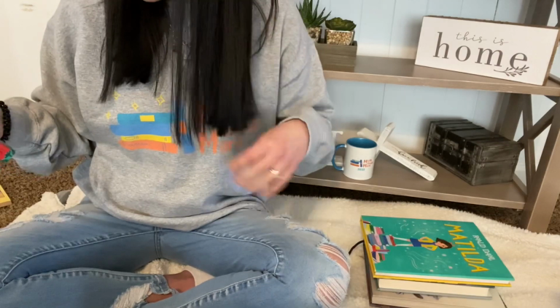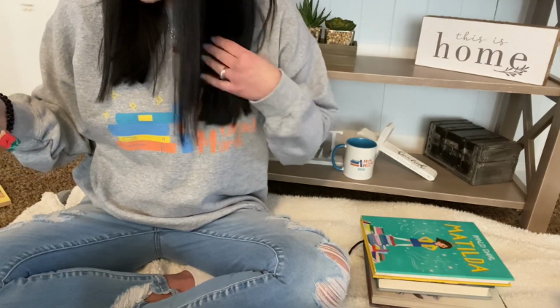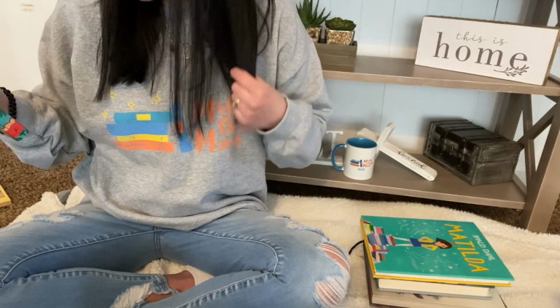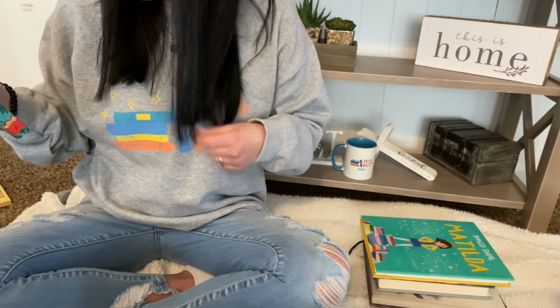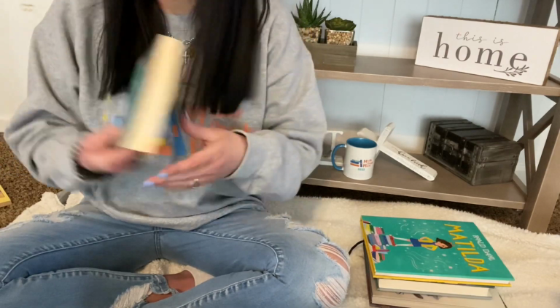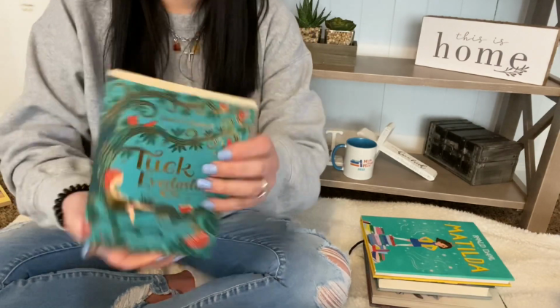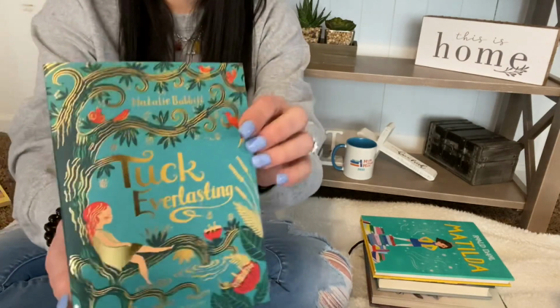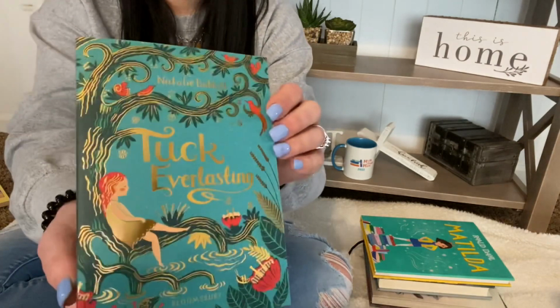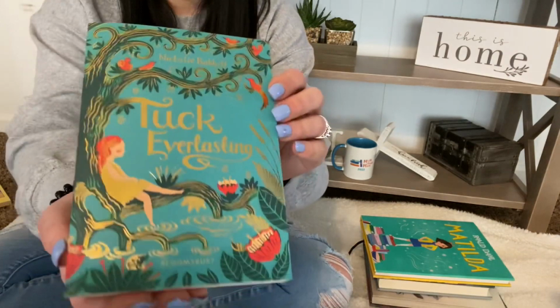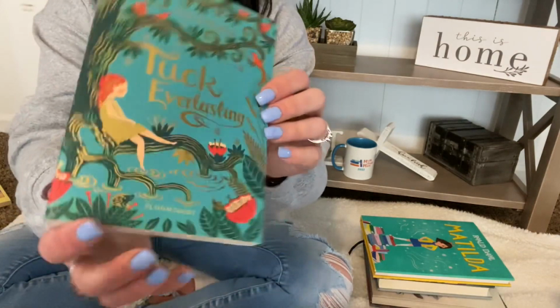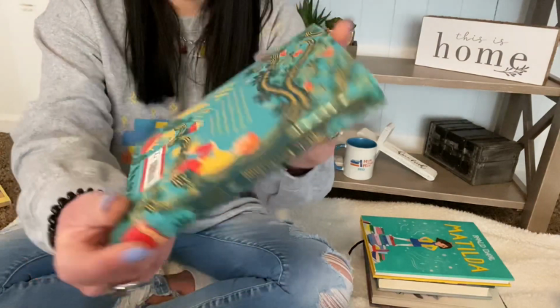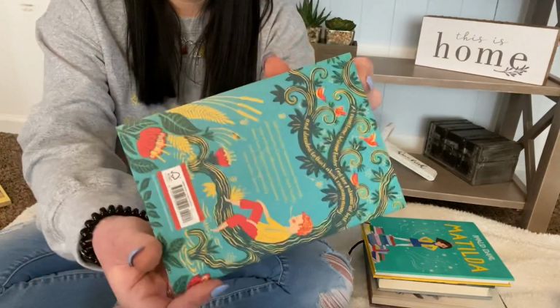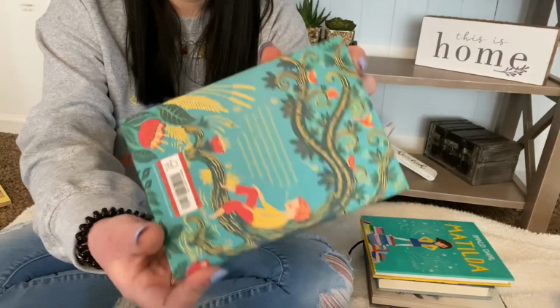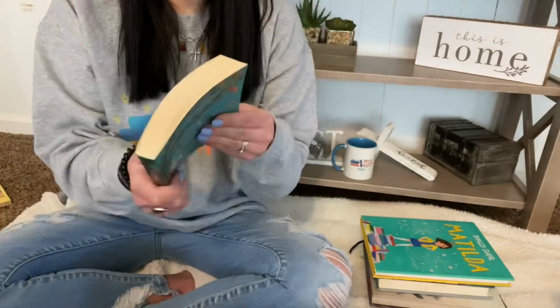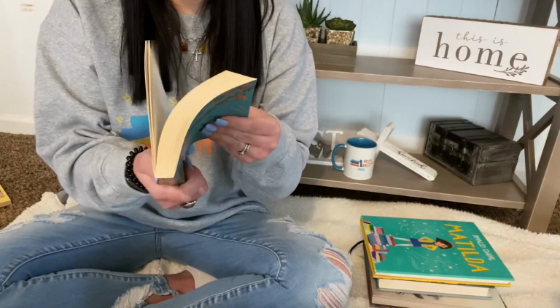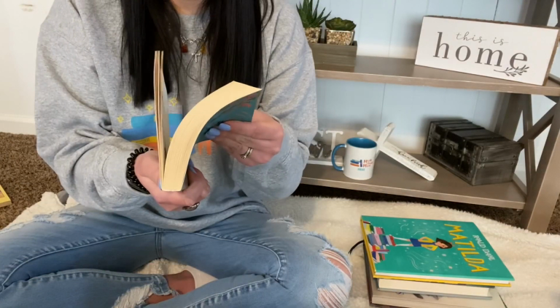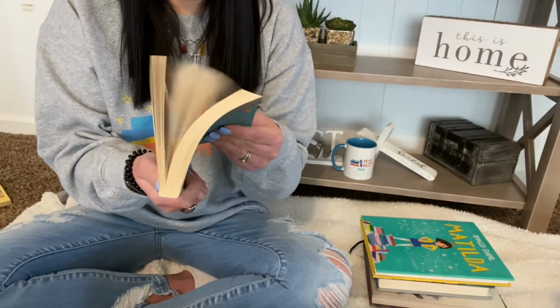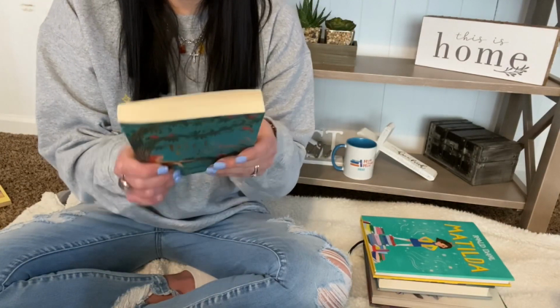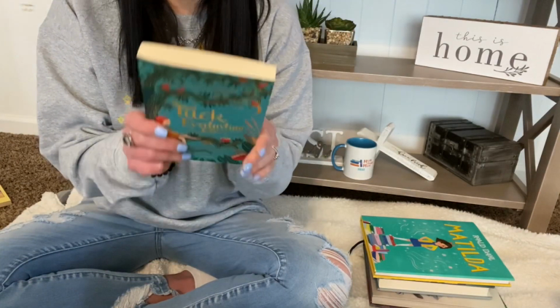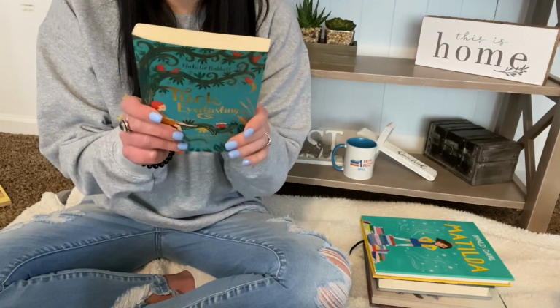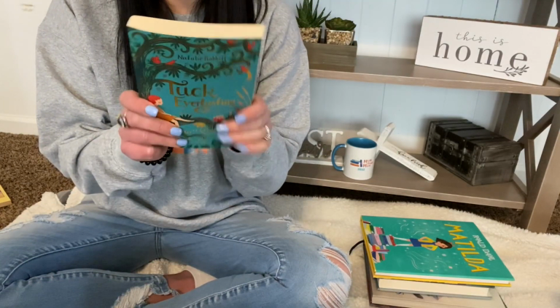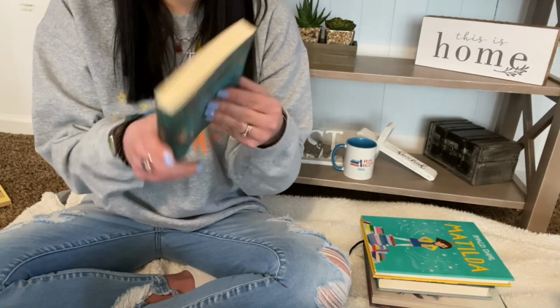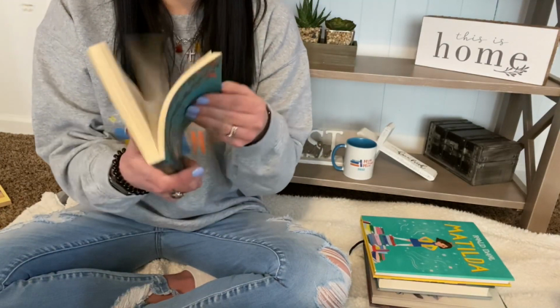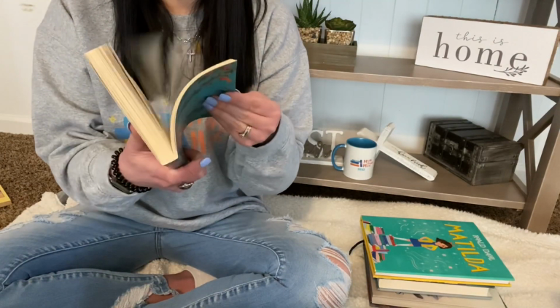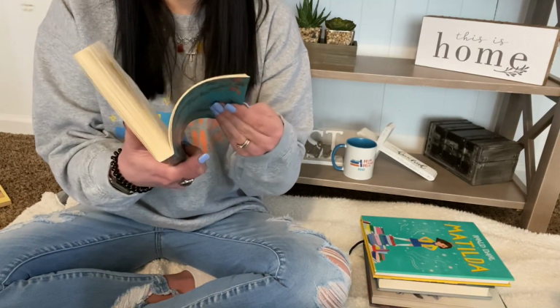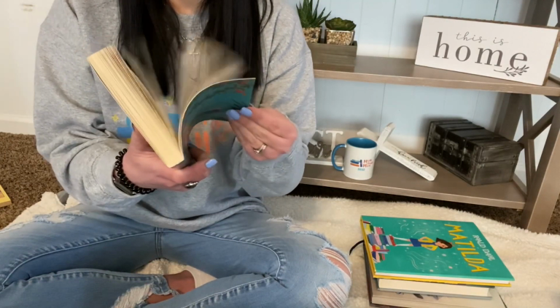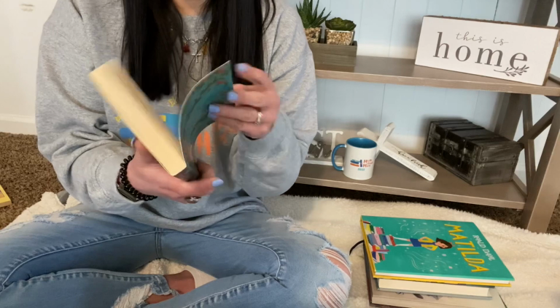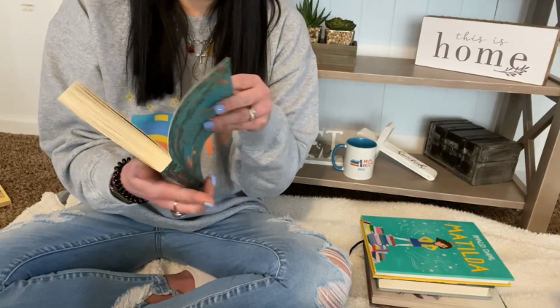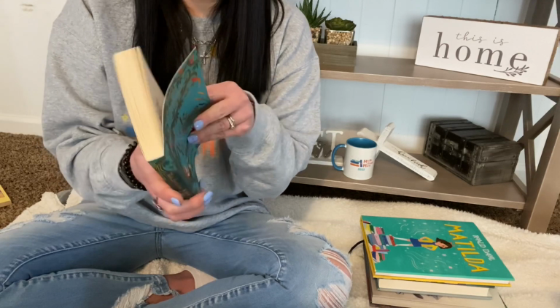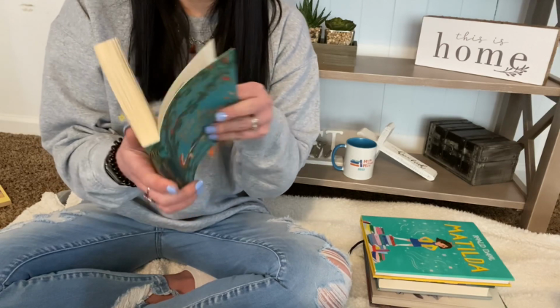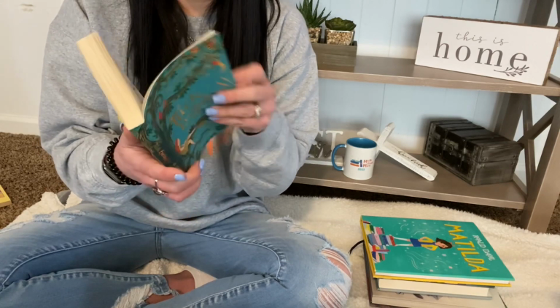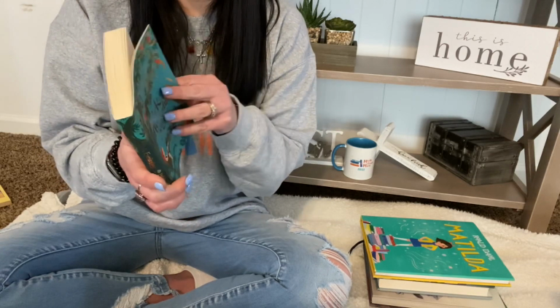And then Tuck Everlasting by Natalie Babbitt. This was a fun, quick read. I wished the ending had gone a little differently — there are two sides to that. Some people loved how it ended, and then other people, like me, not so much.